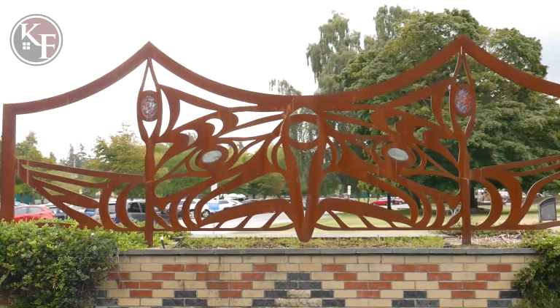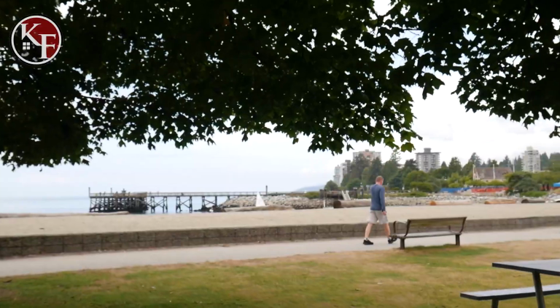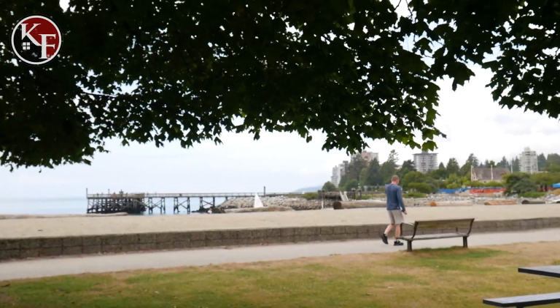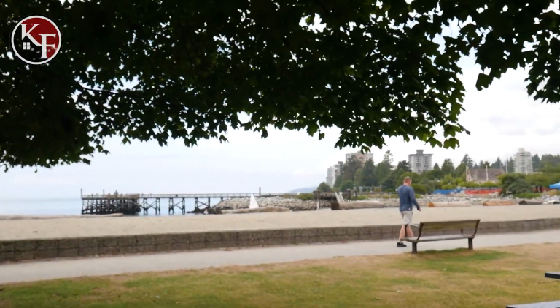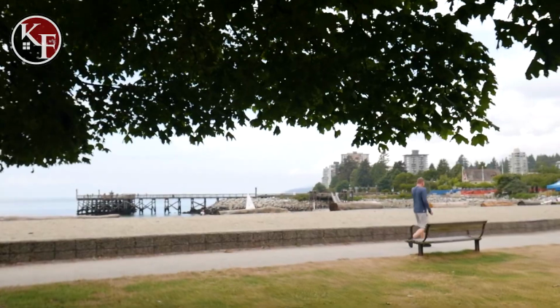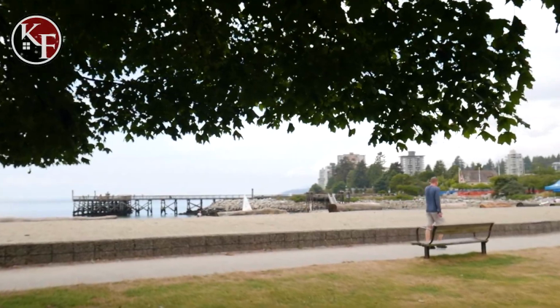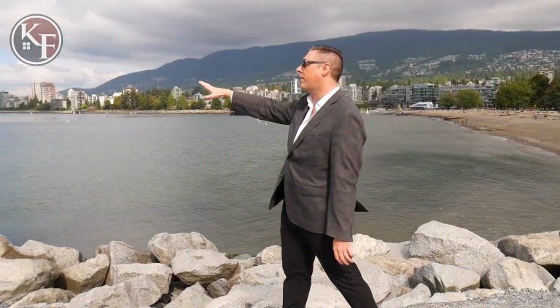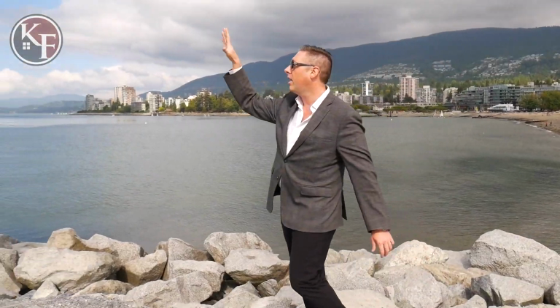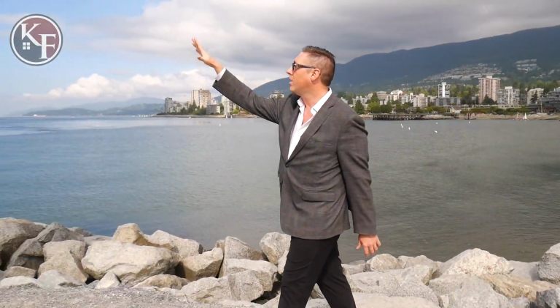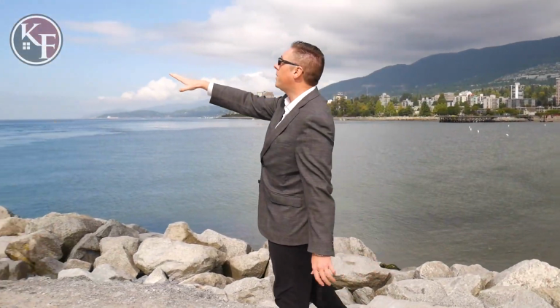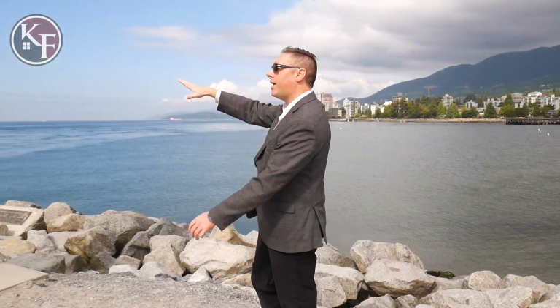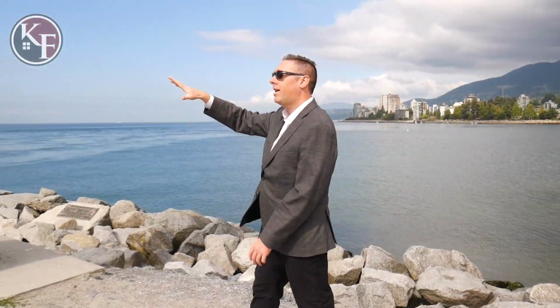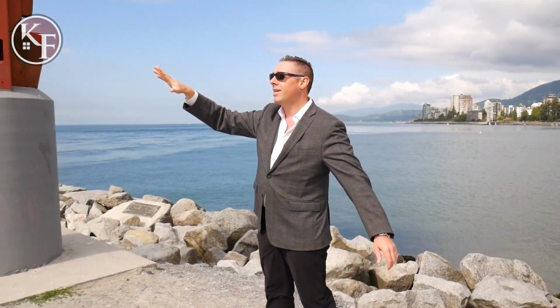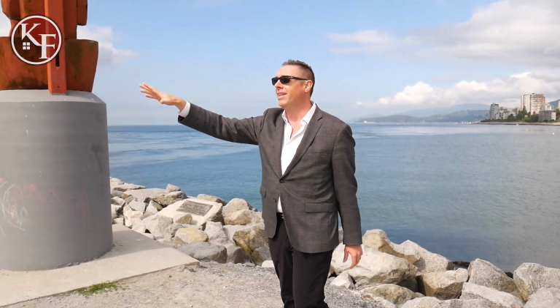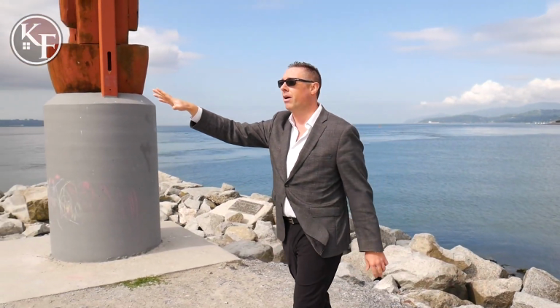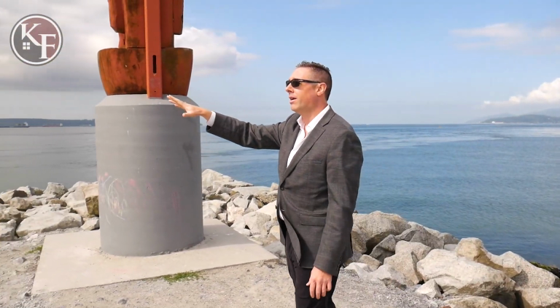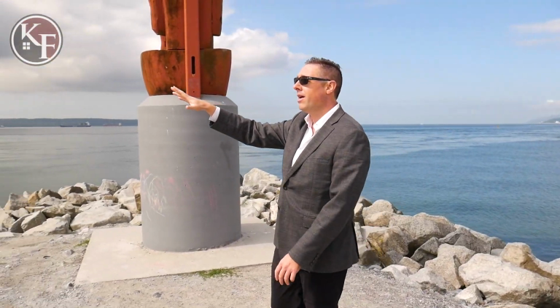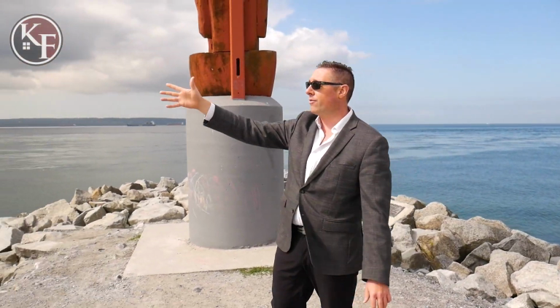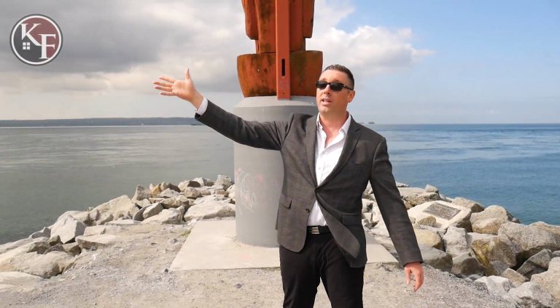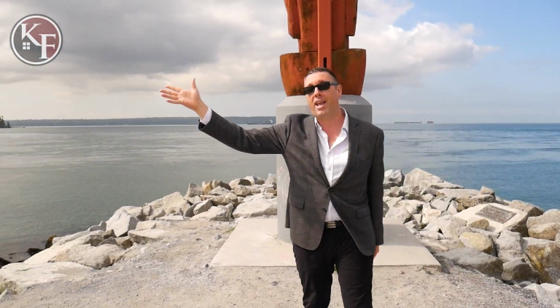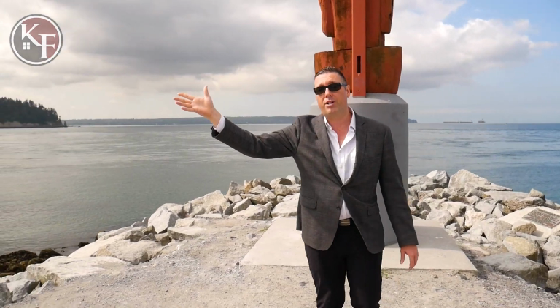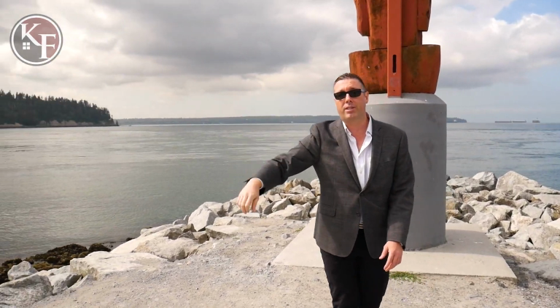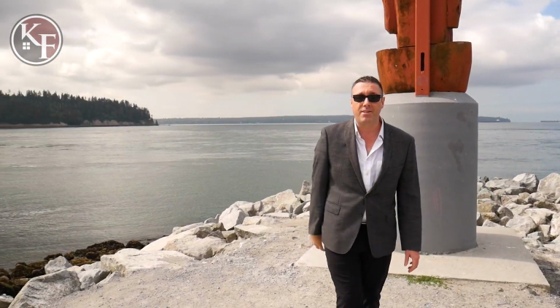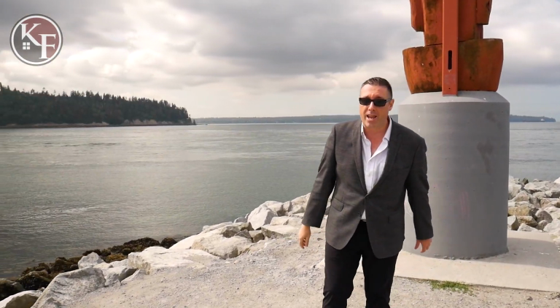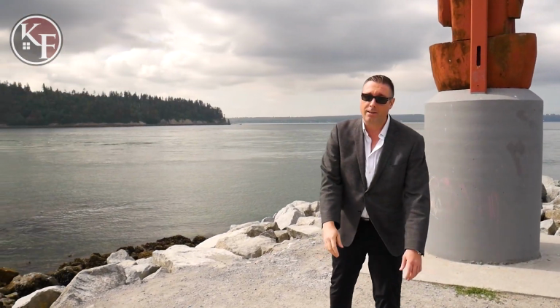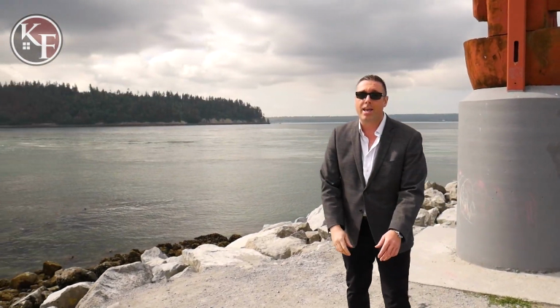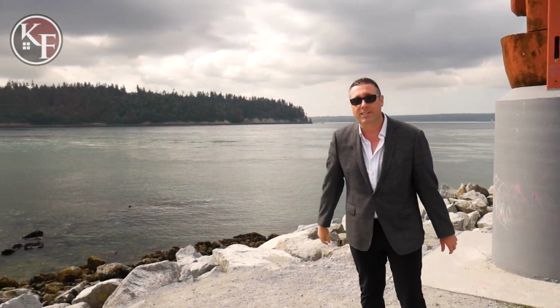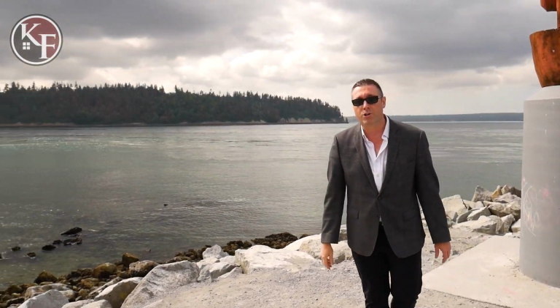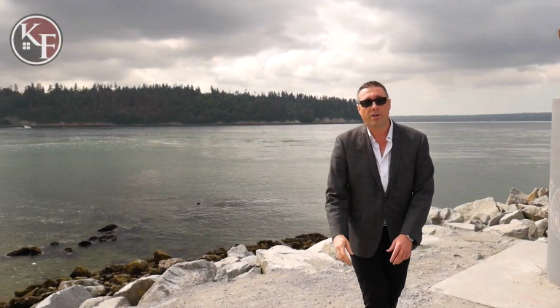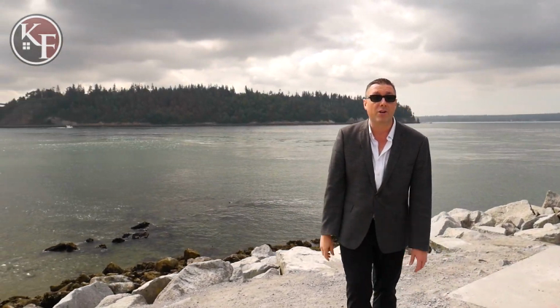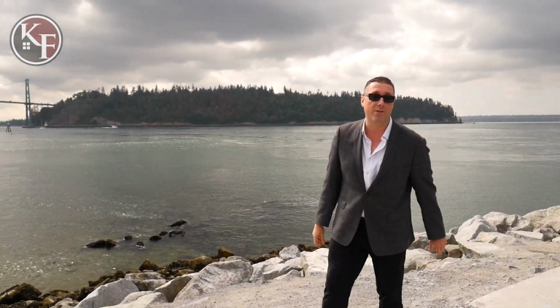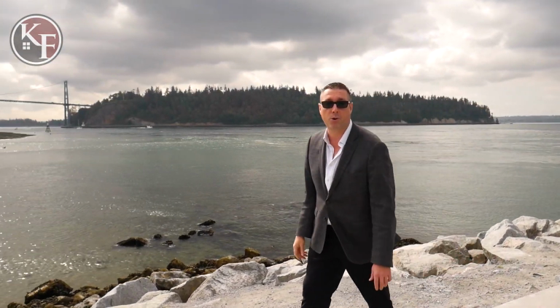Off in the distance you can see Lighthouse Park, UBC, Stanley Park, and of course the Lions Gate Bridge, built in 1938. It connects the North Shore to Vancouver's downtown core.